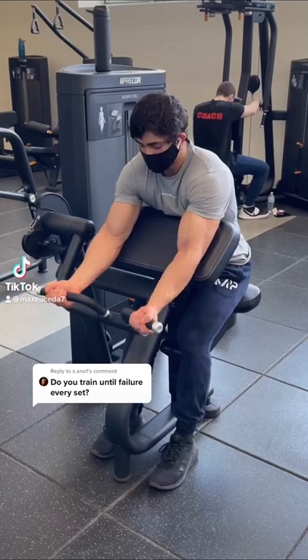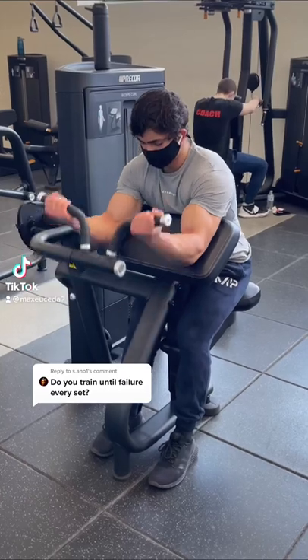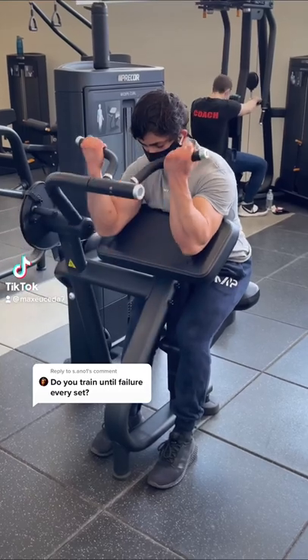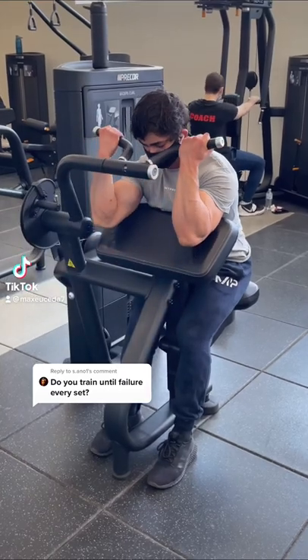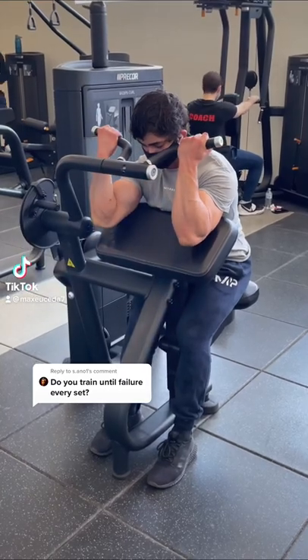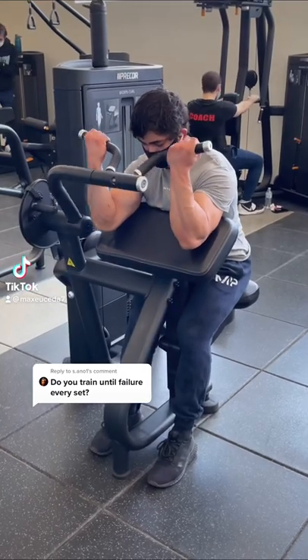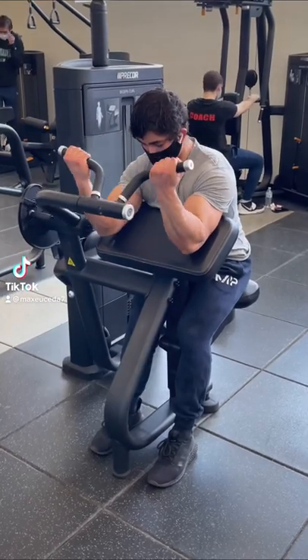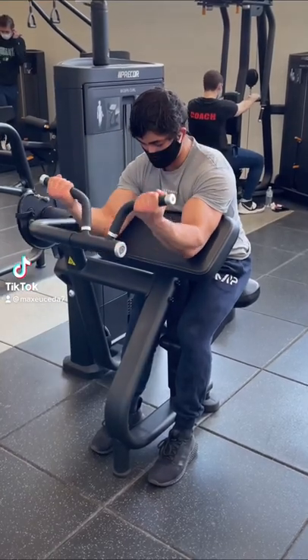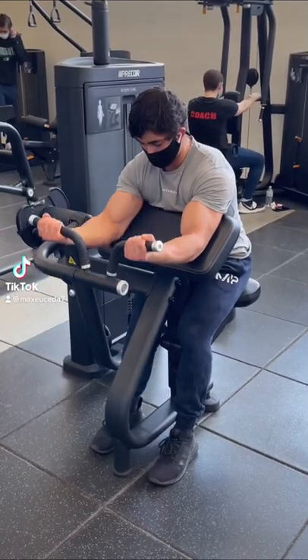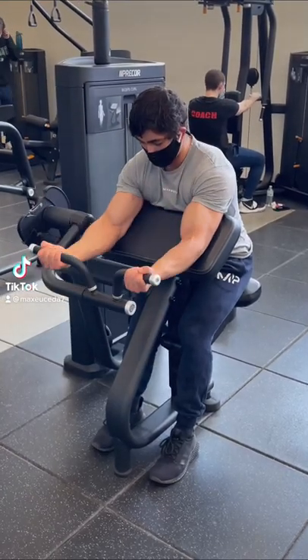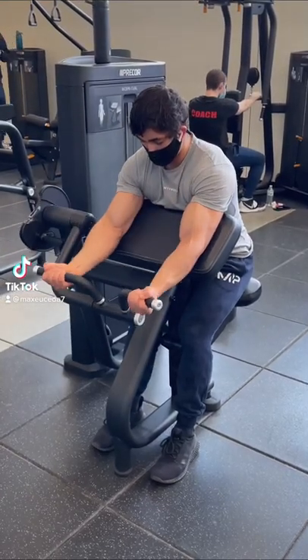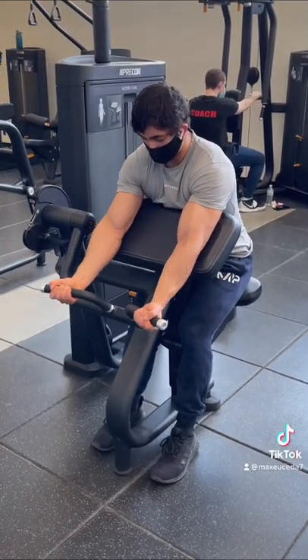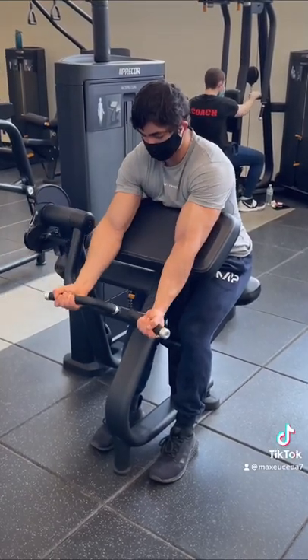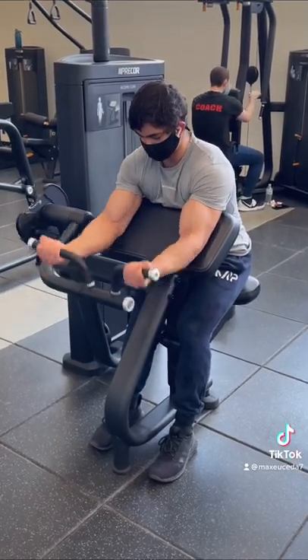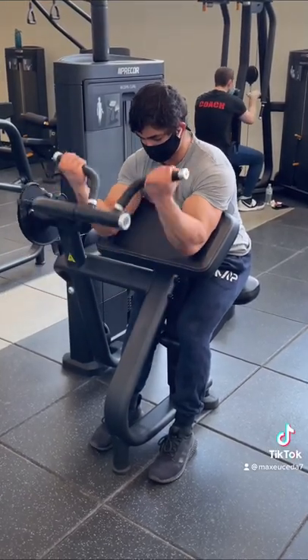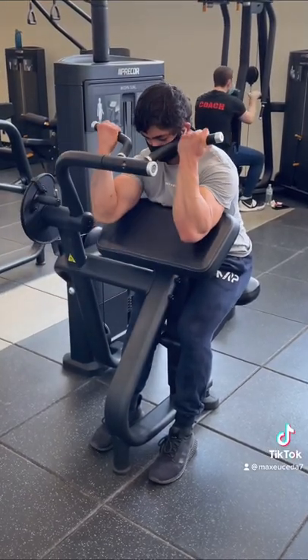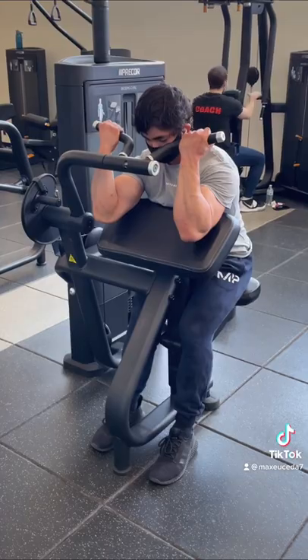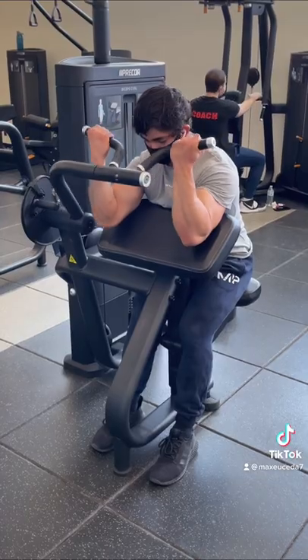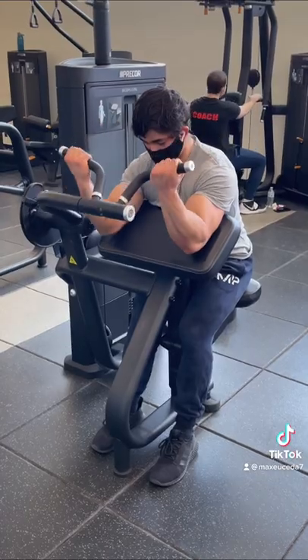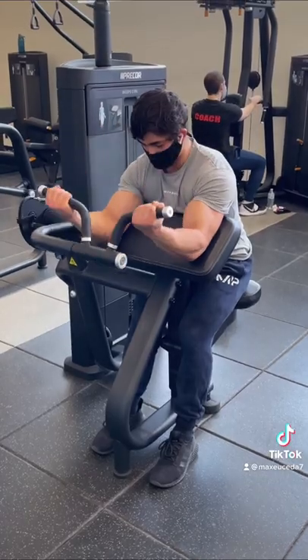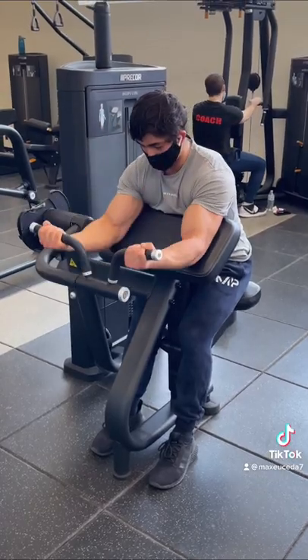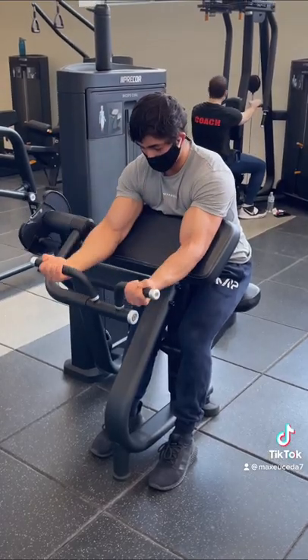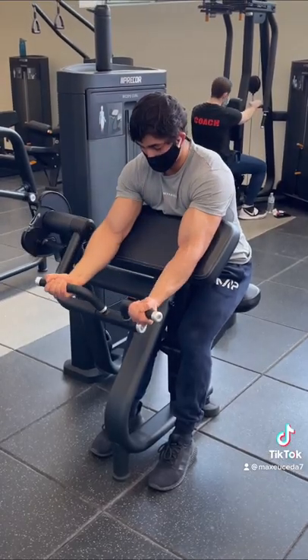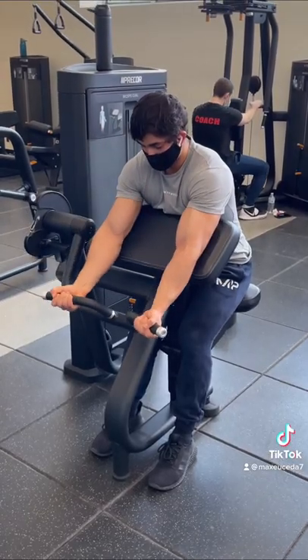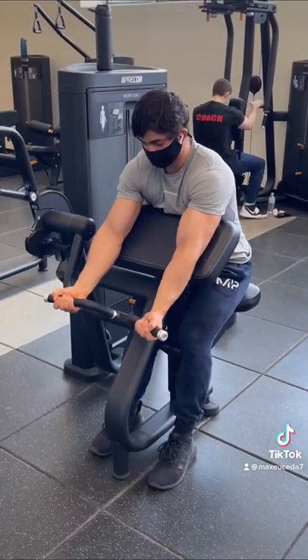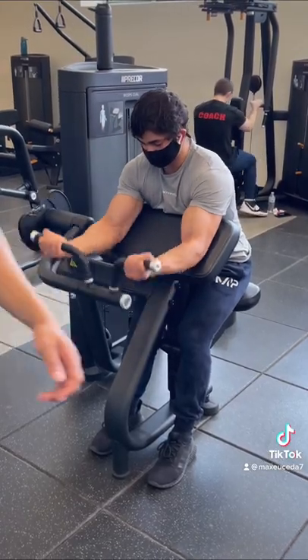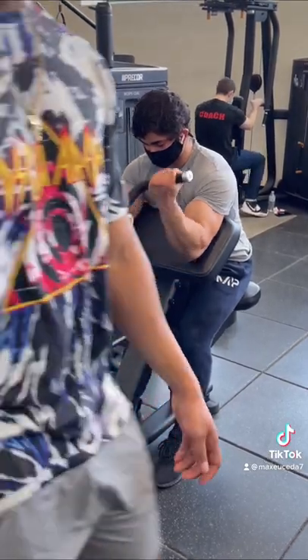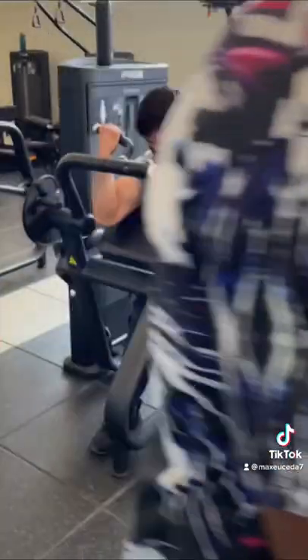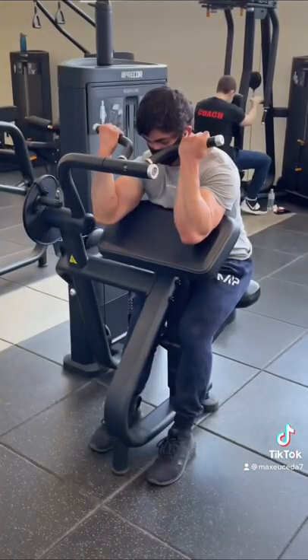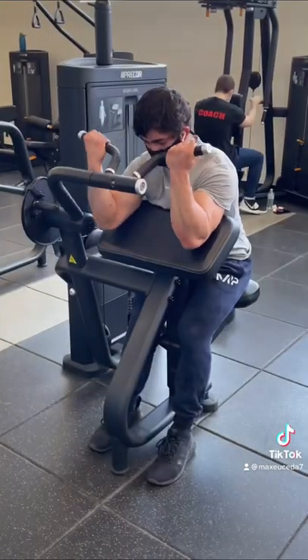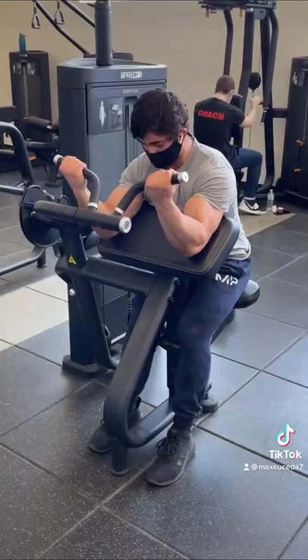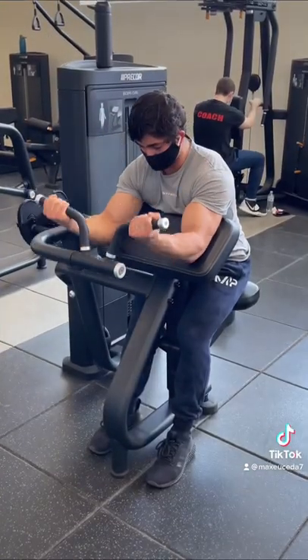Do you train until failure every set? No, and honestly, you really shouldn't. Taking a set to true muscular failure creates a lot of fatigue, and even though it's more conducive to hypertrophy, it's going to take much longer to recover from.